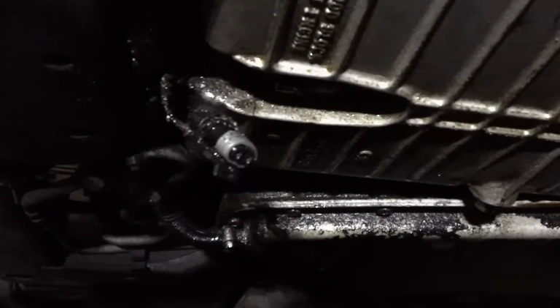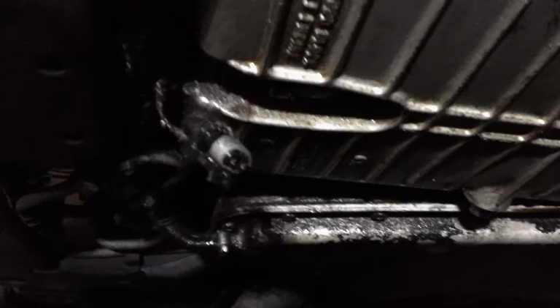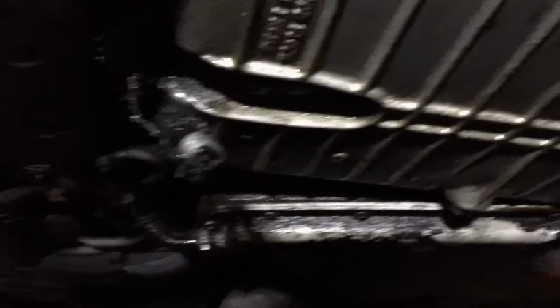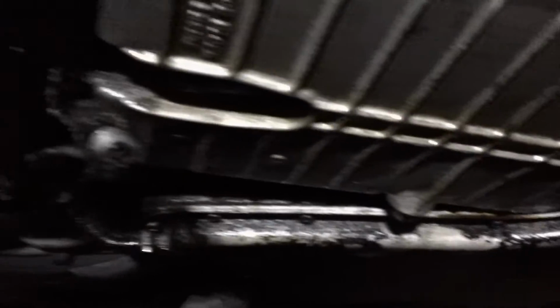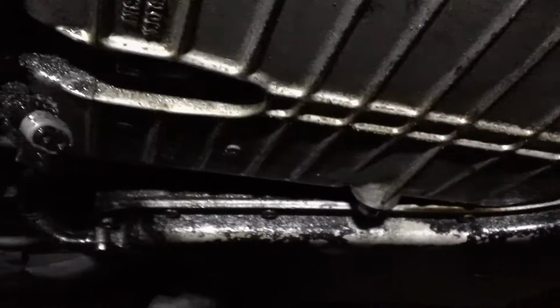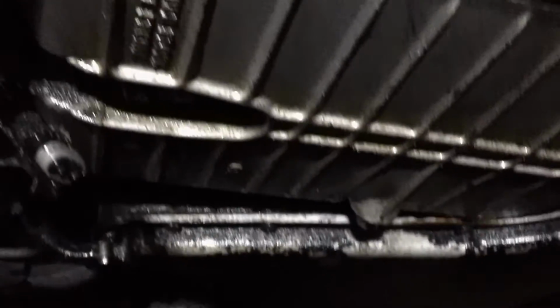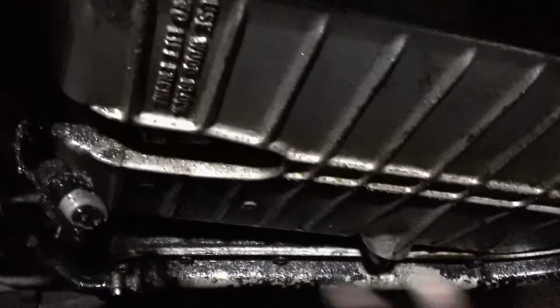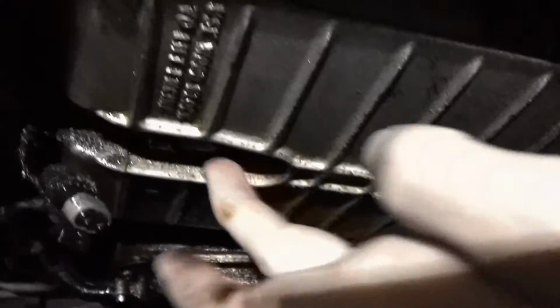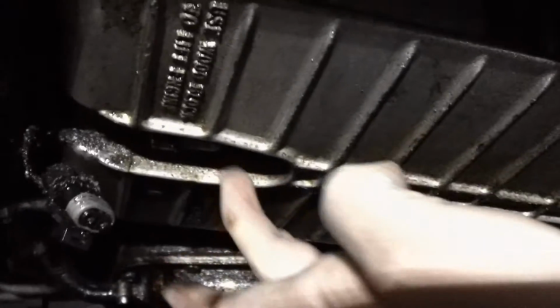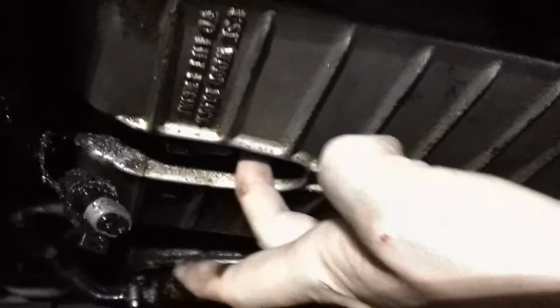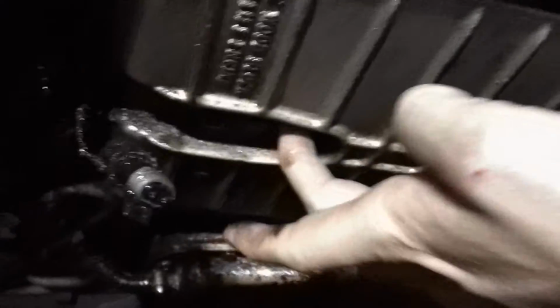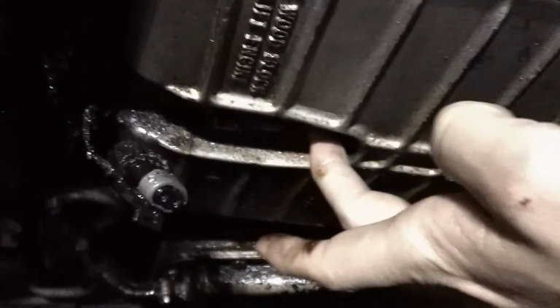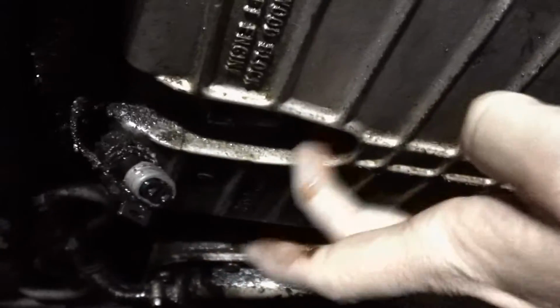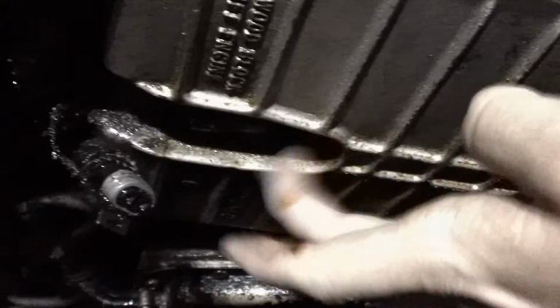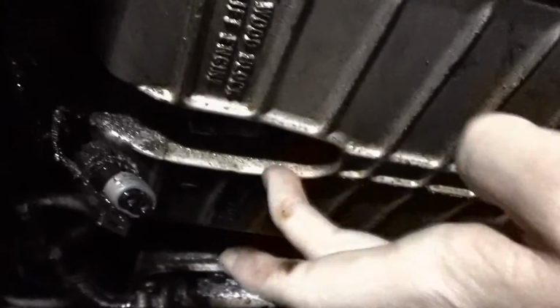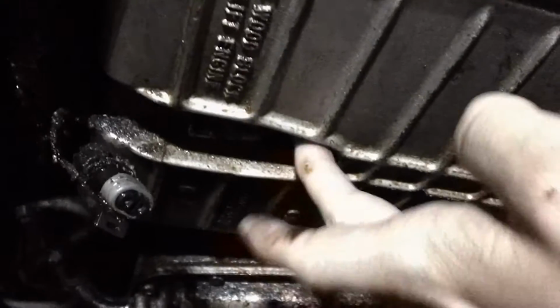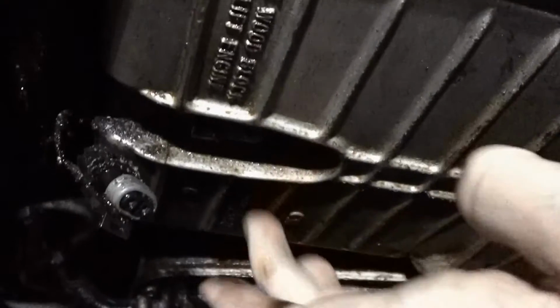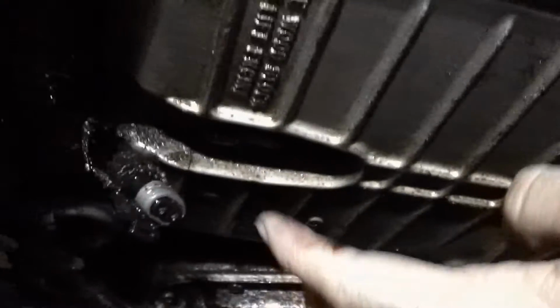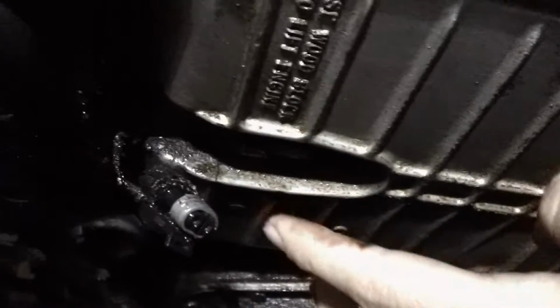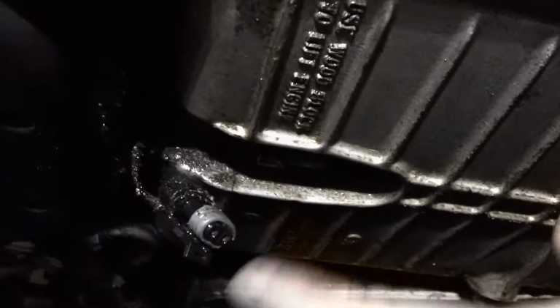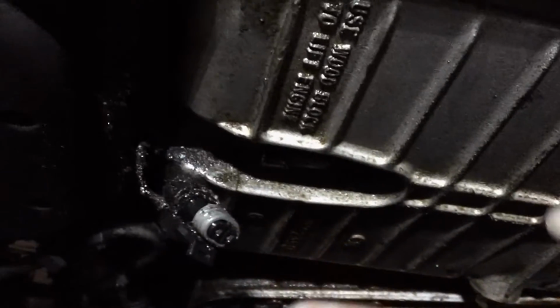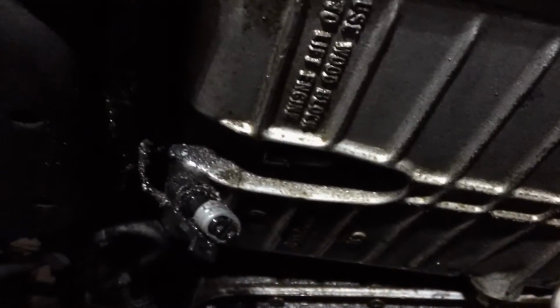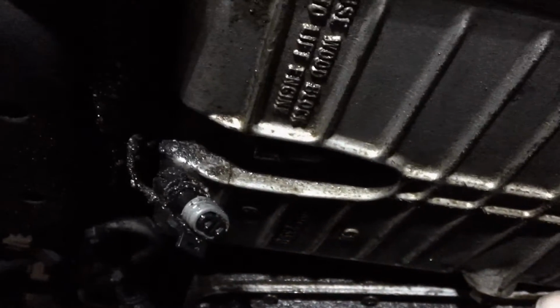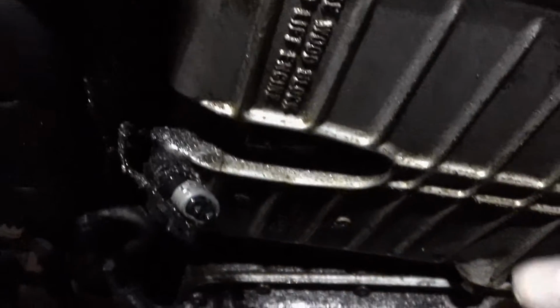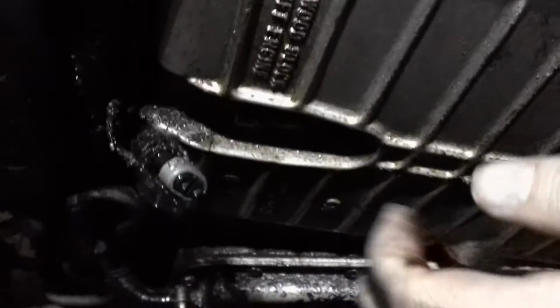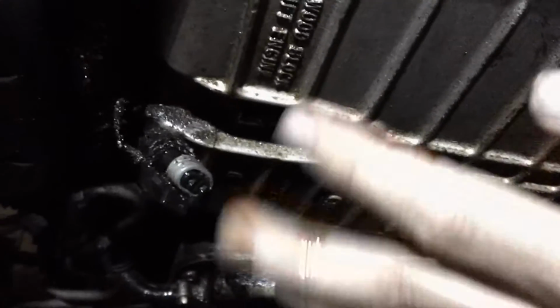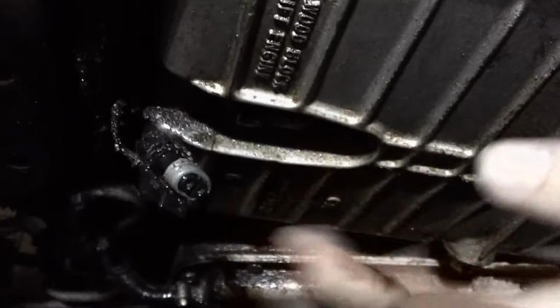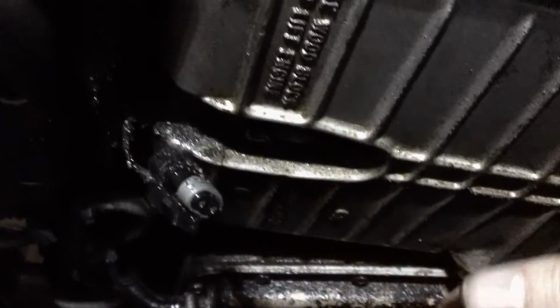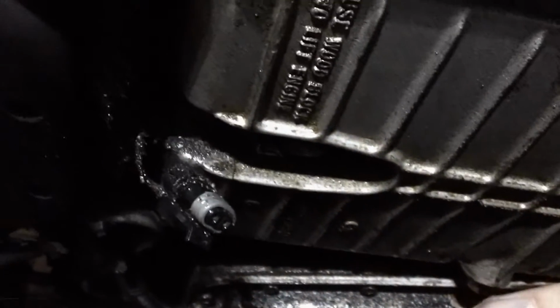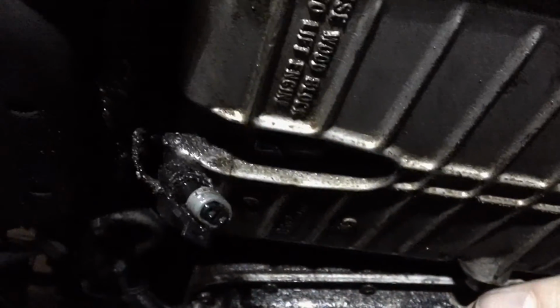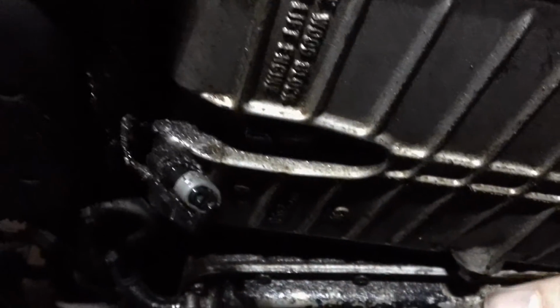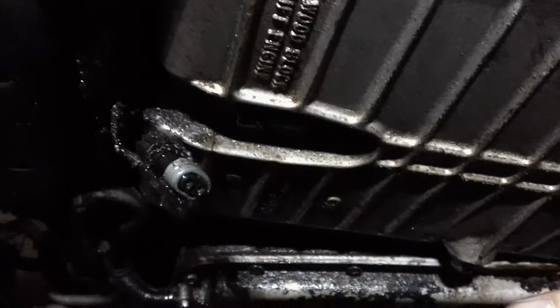It's pretty simple to change these. There's one little bolt on it. You'll want to remove it once the oil is out, of course, otherwise you'll make a big mess.